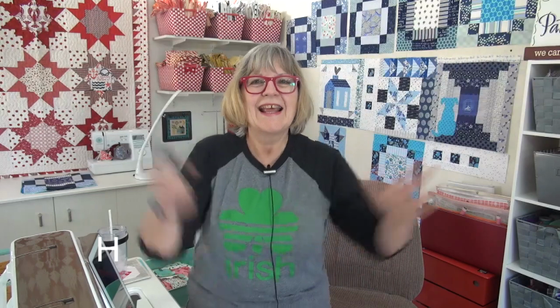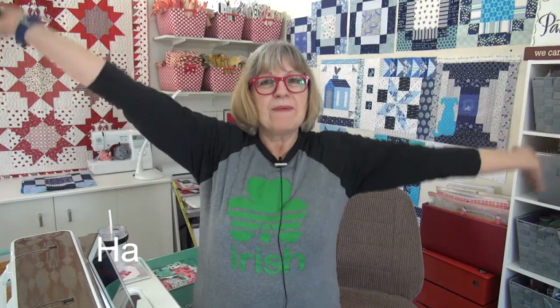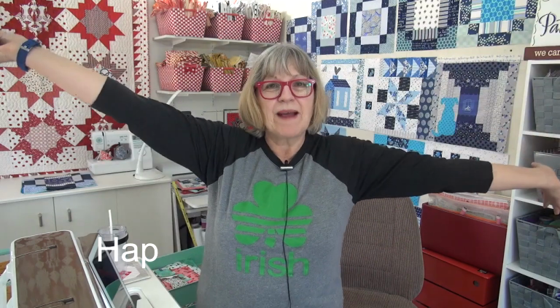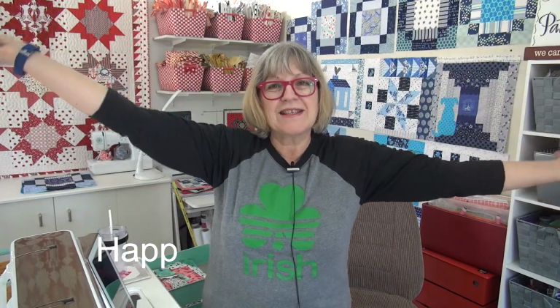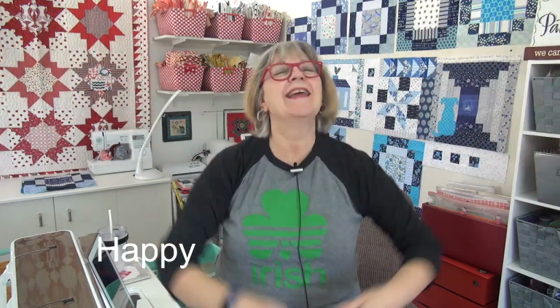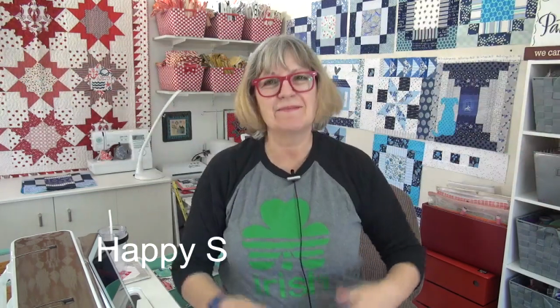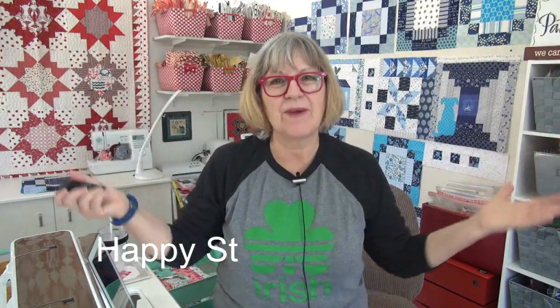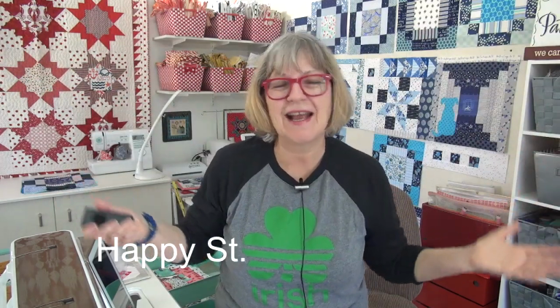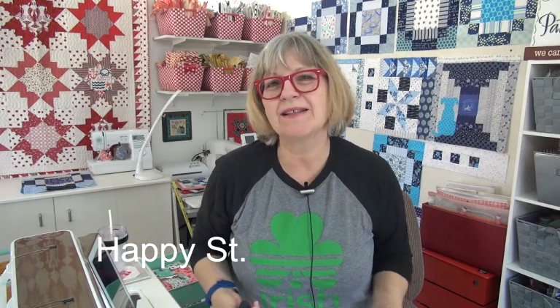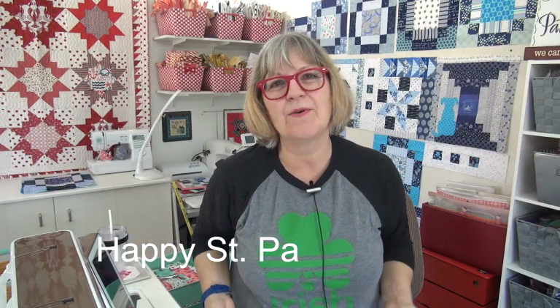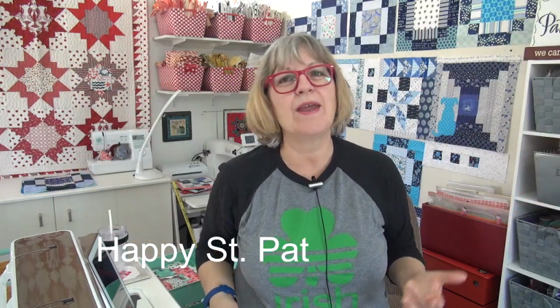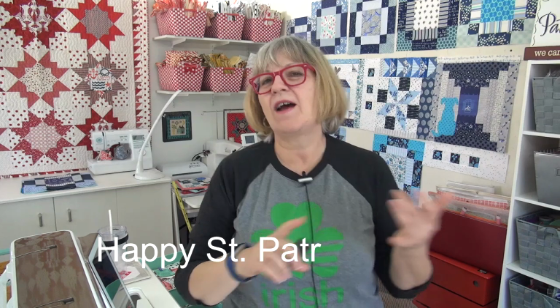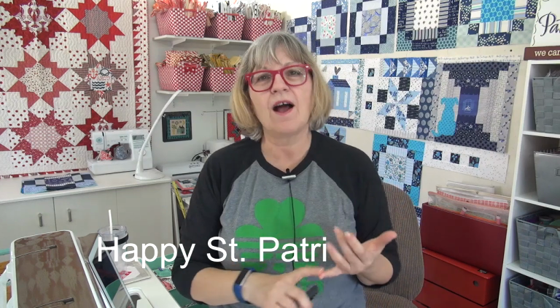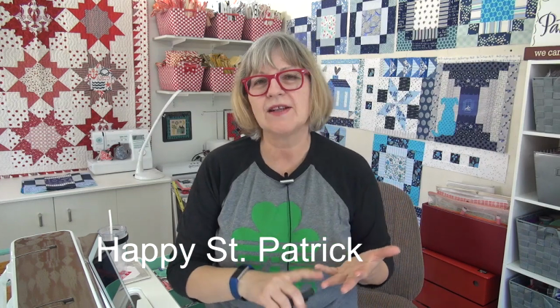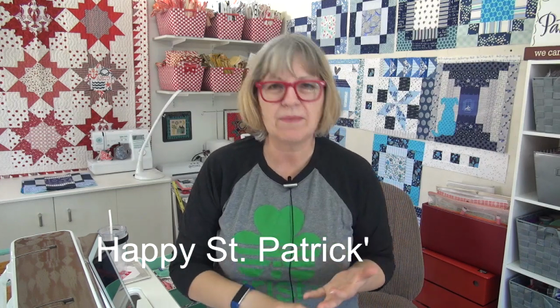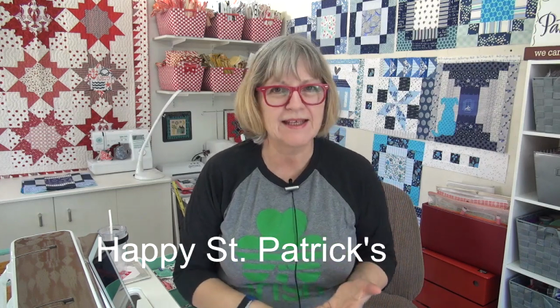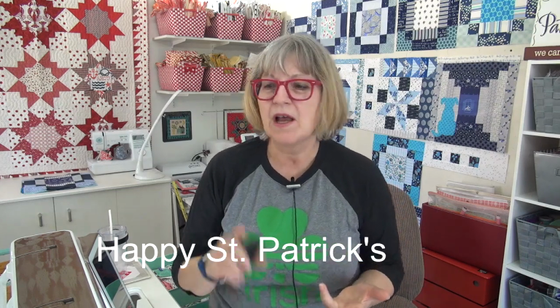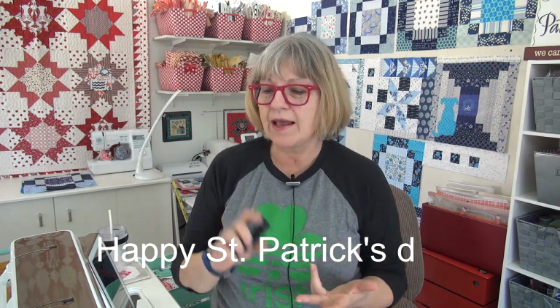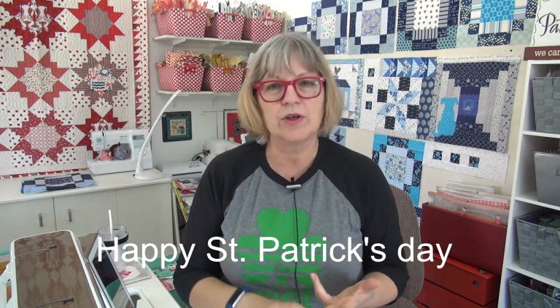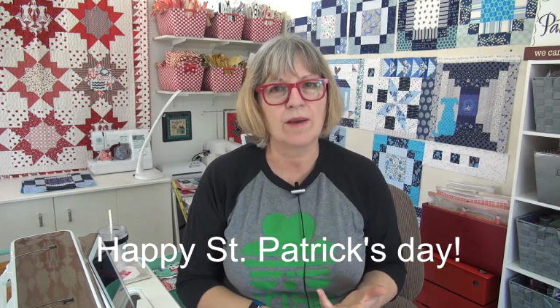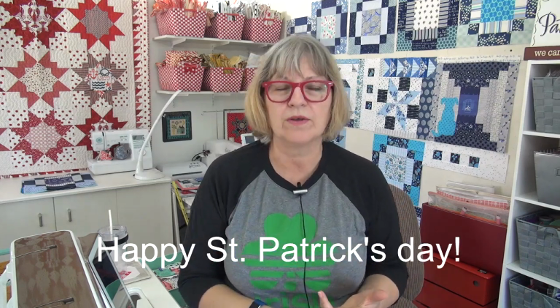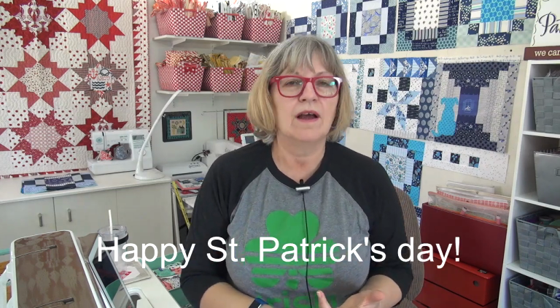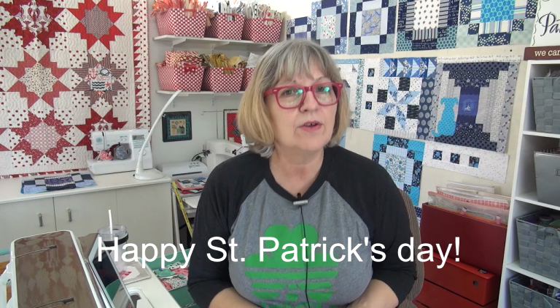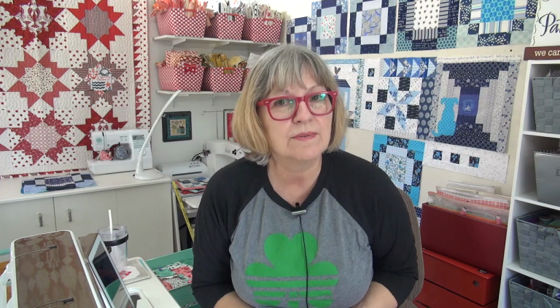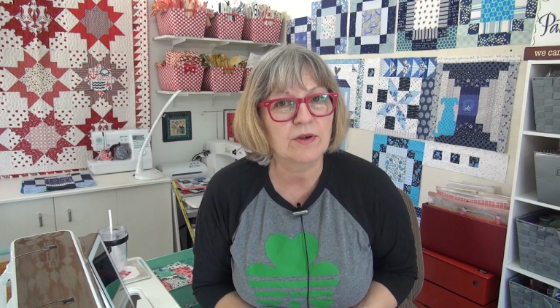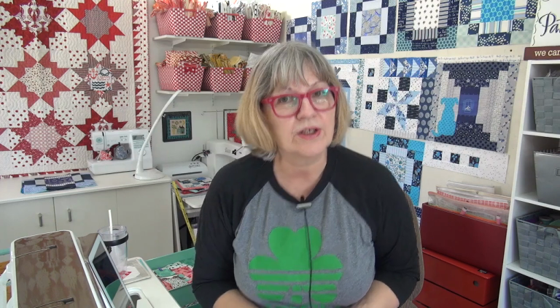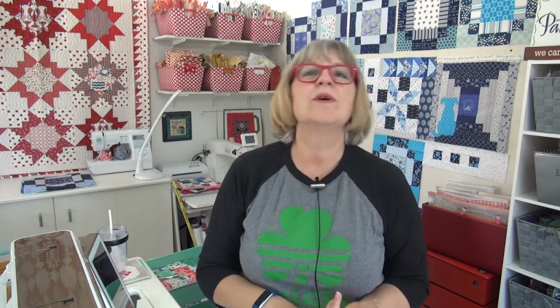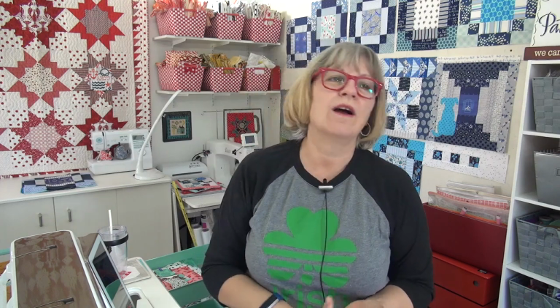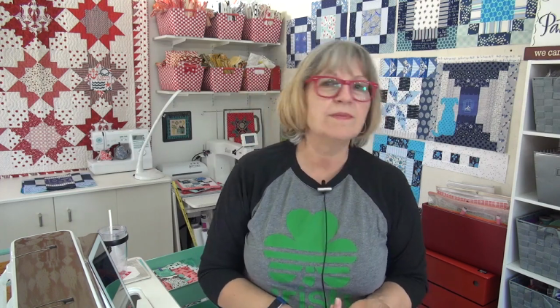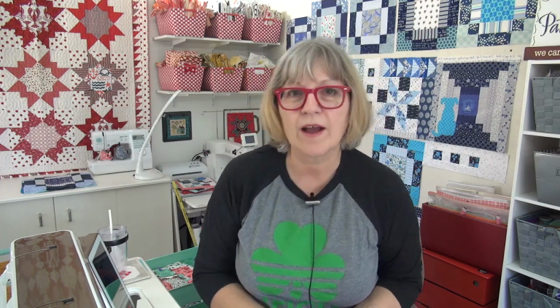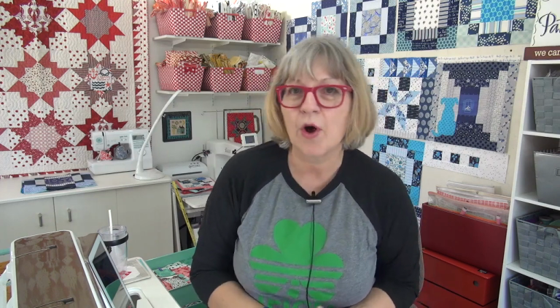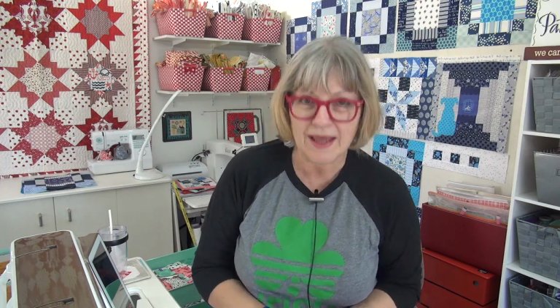Happy St. Patrick's Day! It is Block Wednesday. I'm Pat Sloan and we have got our block. I've got some appliqué tips and I'm going to talk about how to do a special little project which is part of The Home Is.